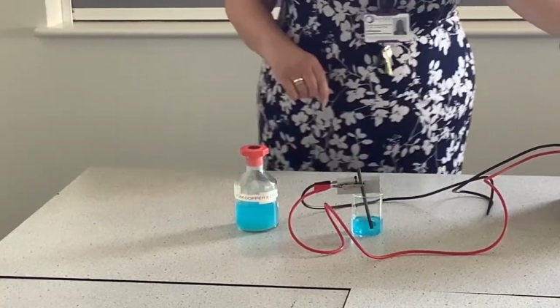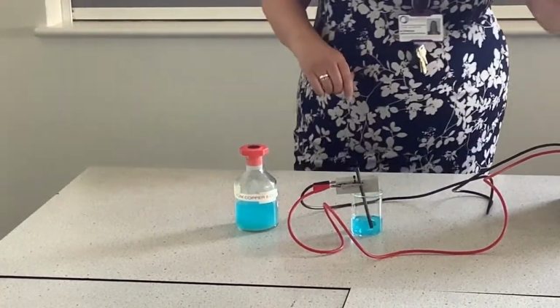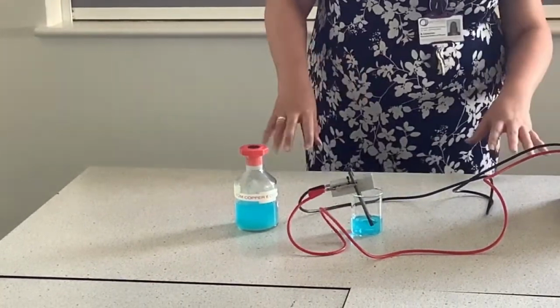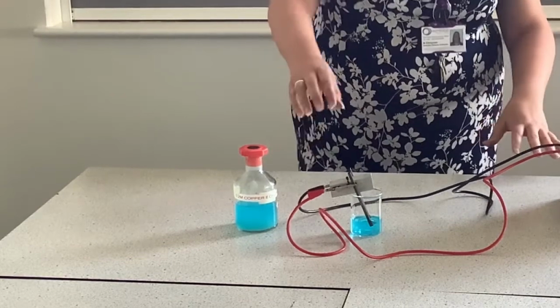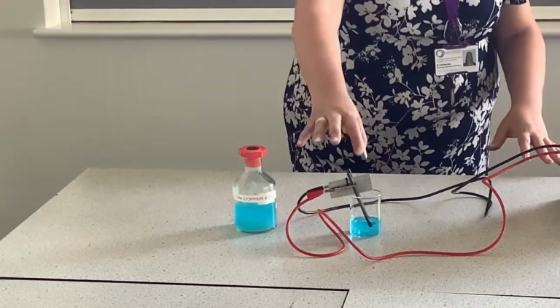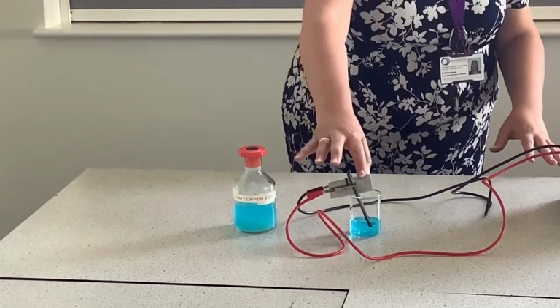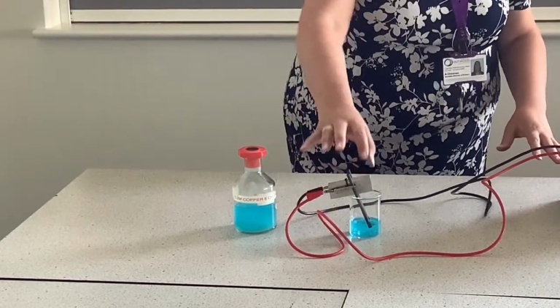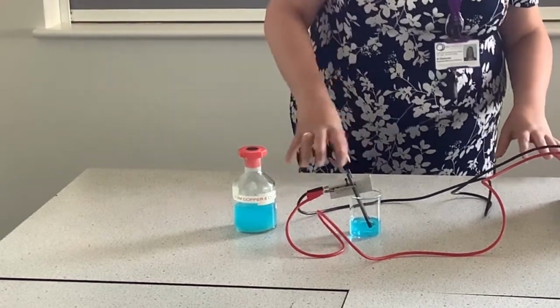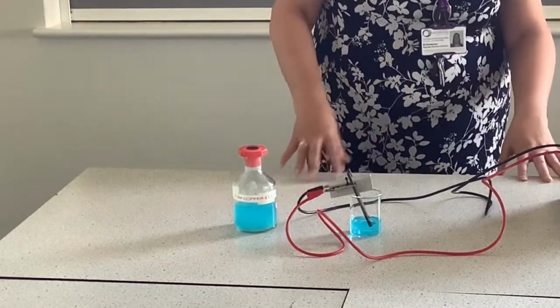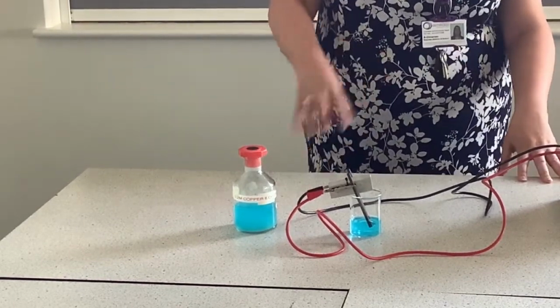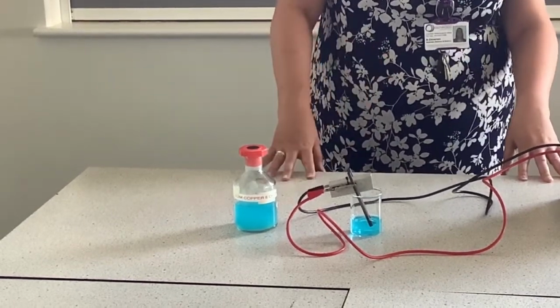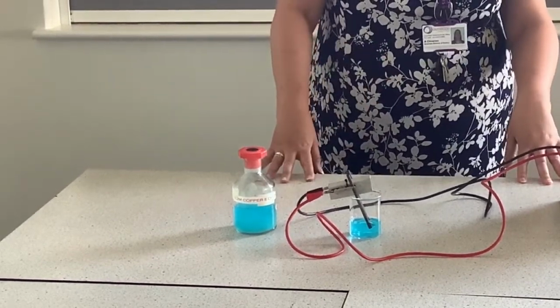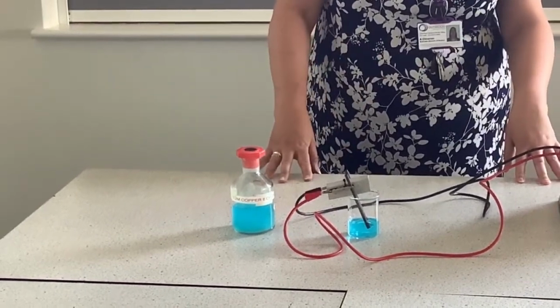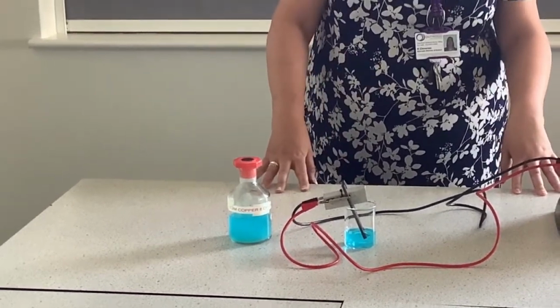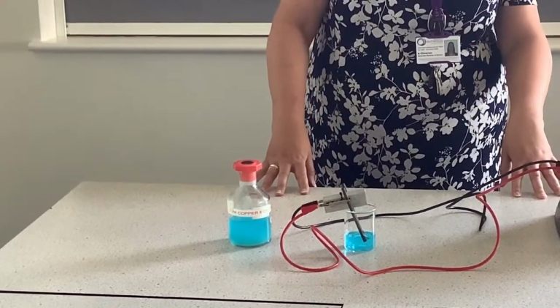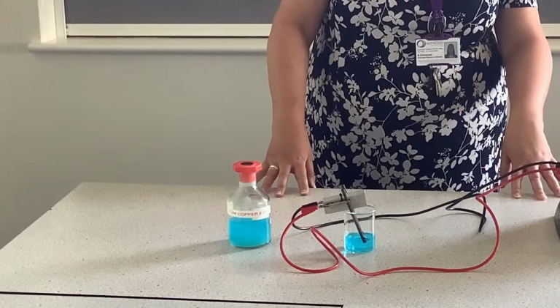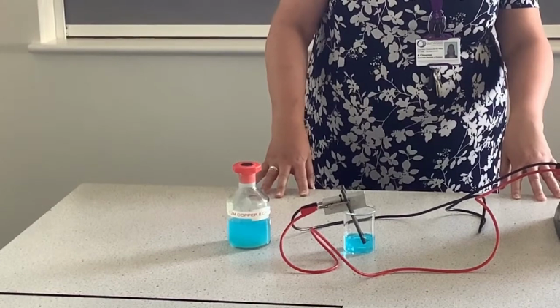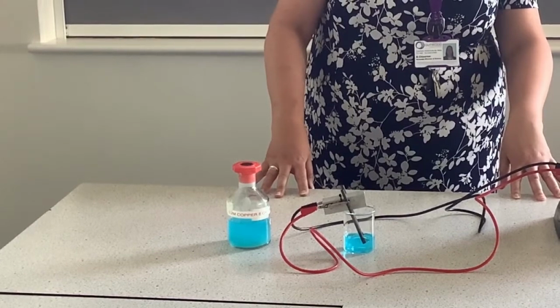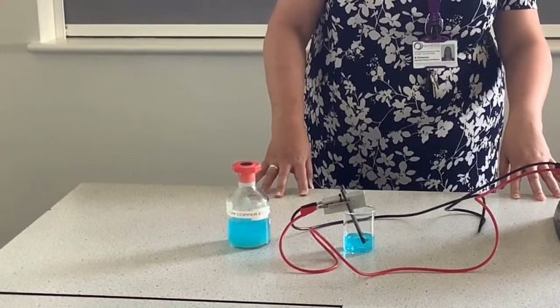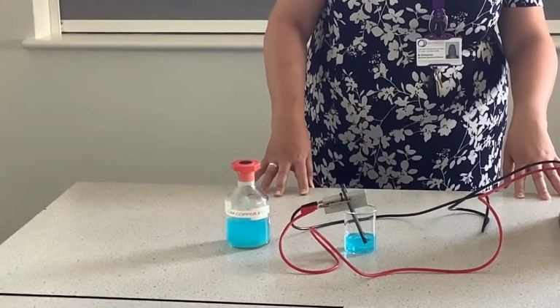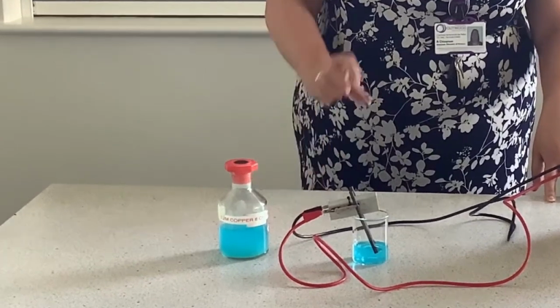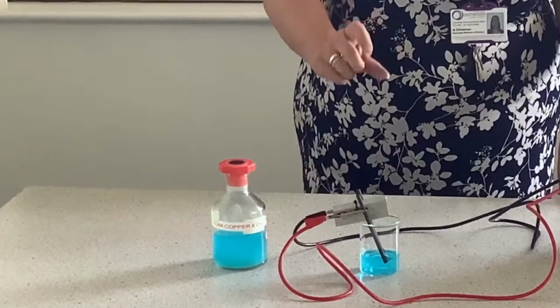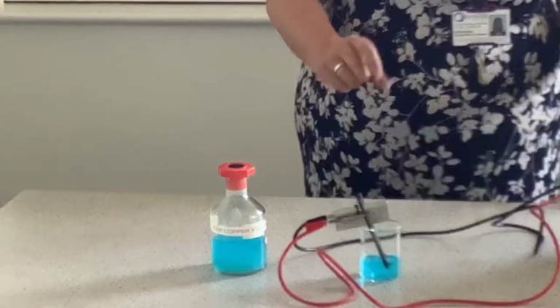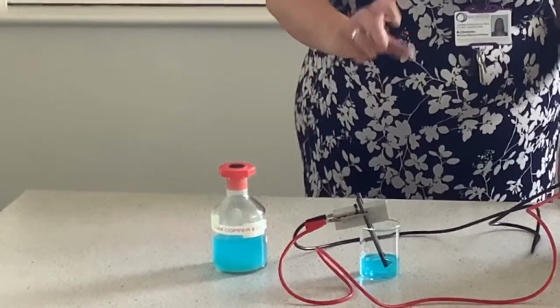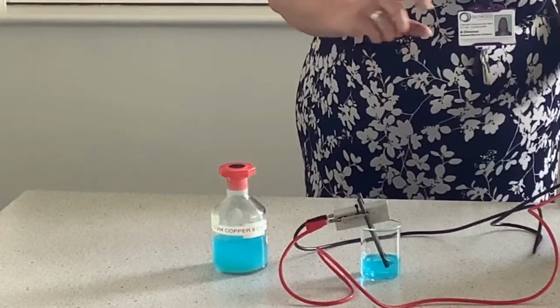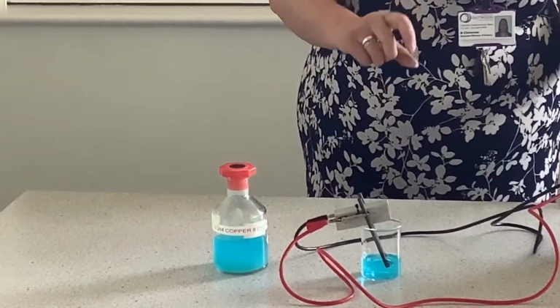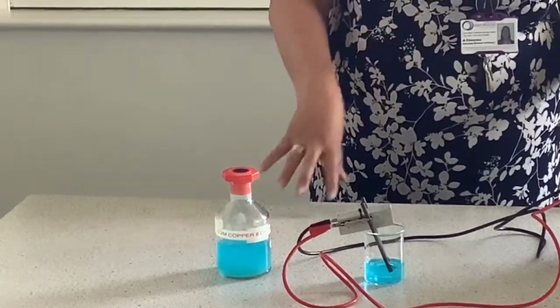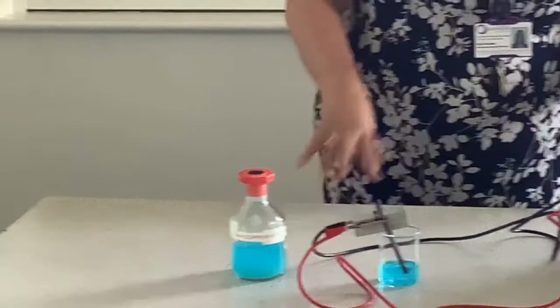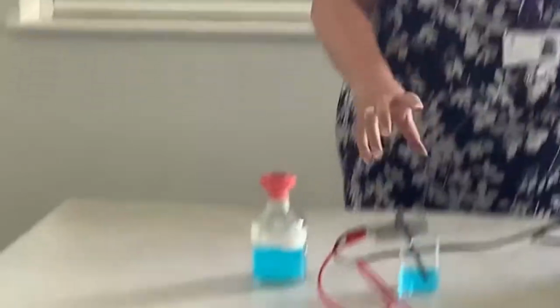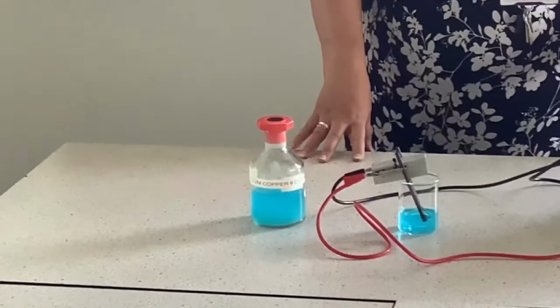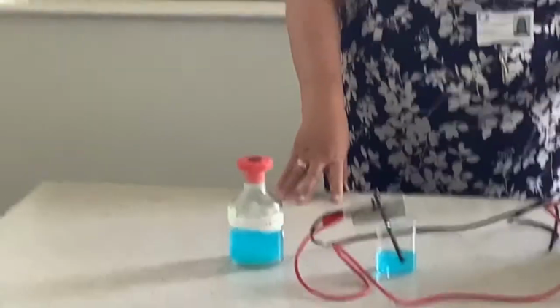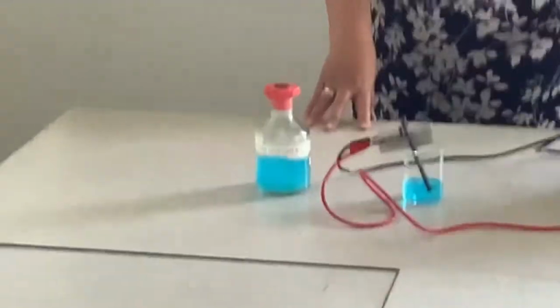Just checking that your electrodes are actually touching into your liquid, and then we're going to switch the power pack on, checking it's switched on at the wall as well. We will leave this running for a few minutes and you need to make careful observations. You should start to see something happening on the surface or near the surface of both of the electrodes.